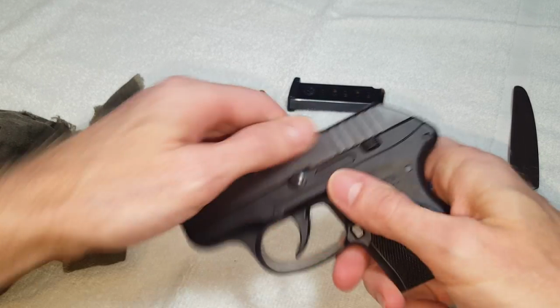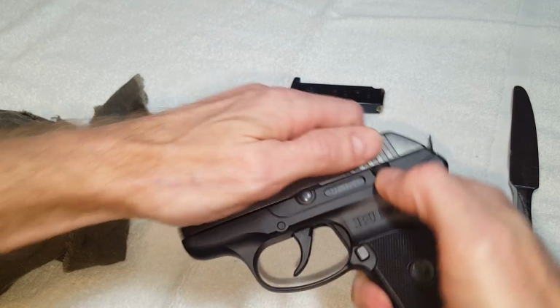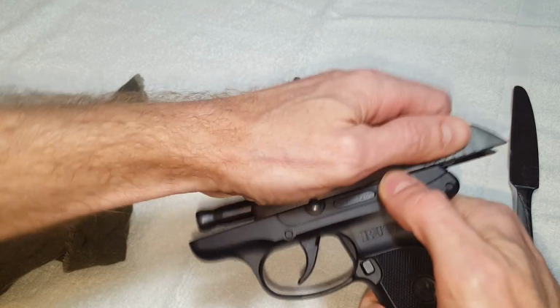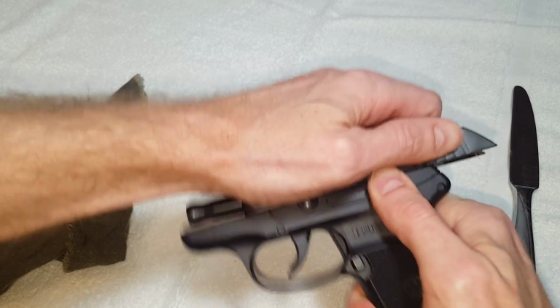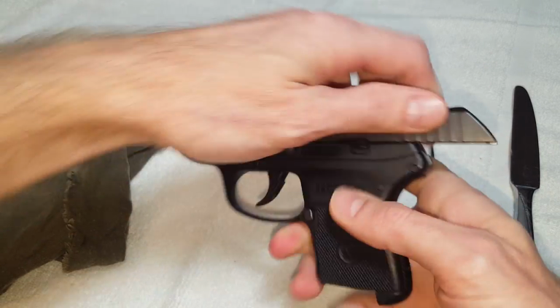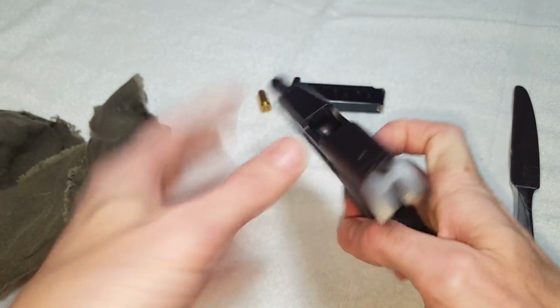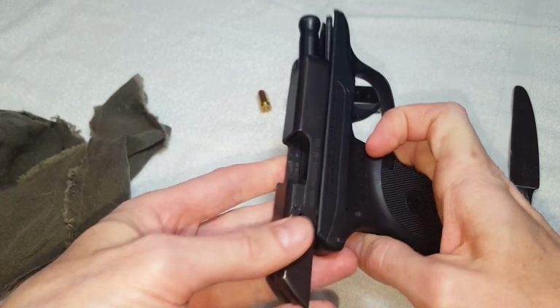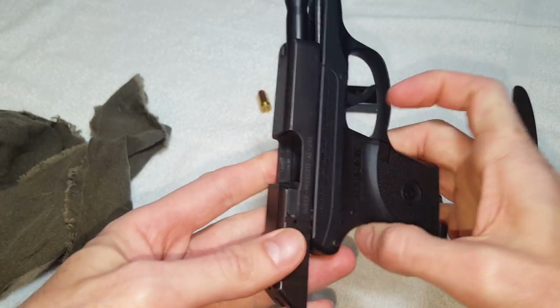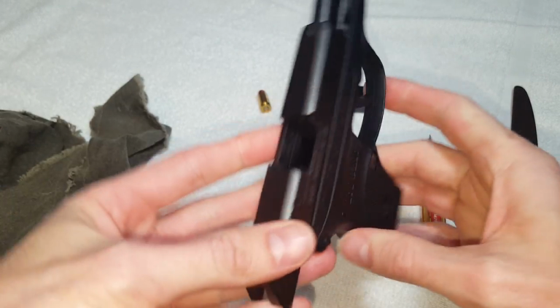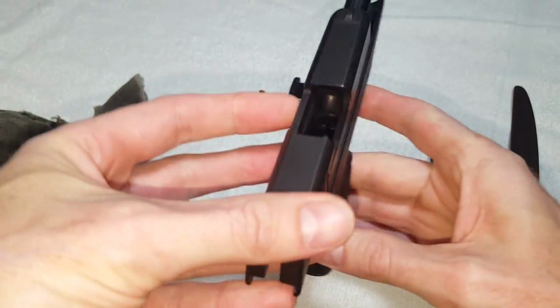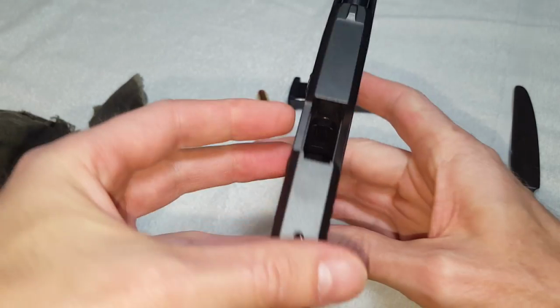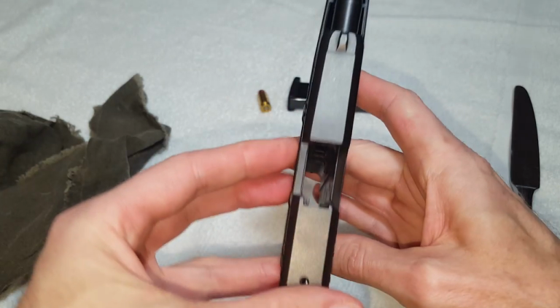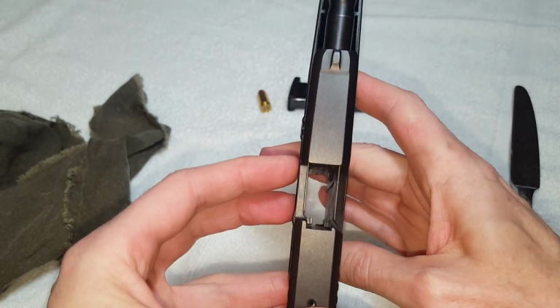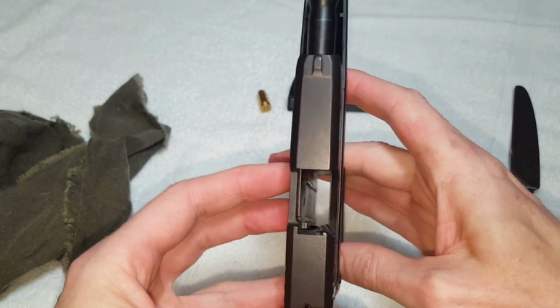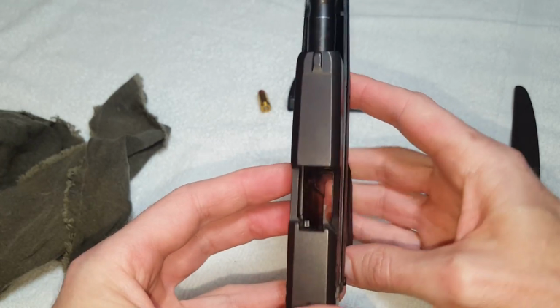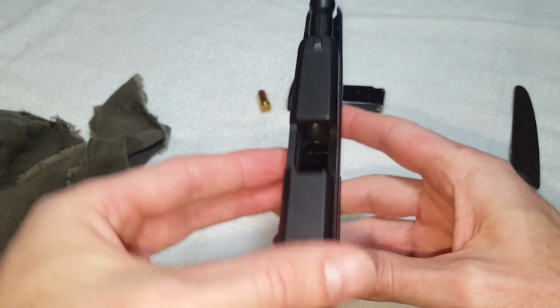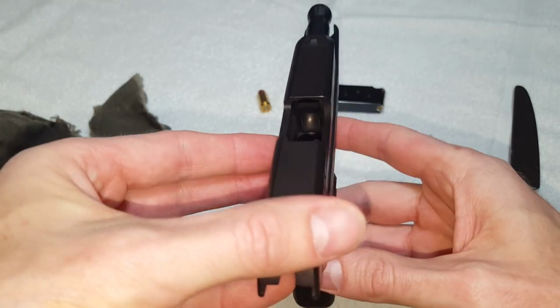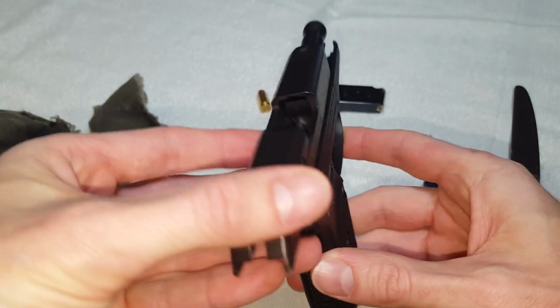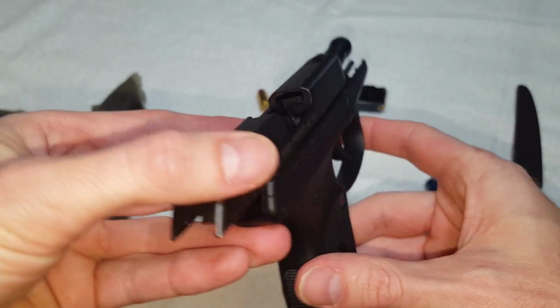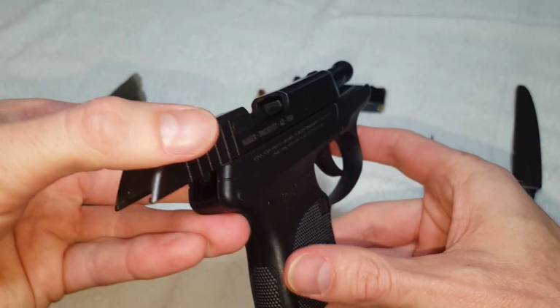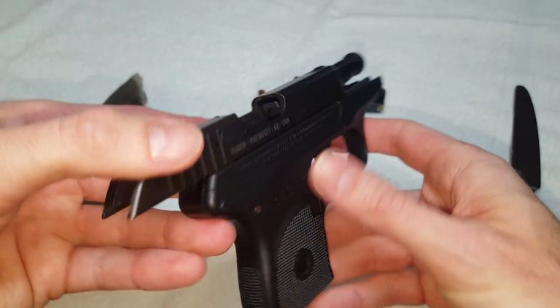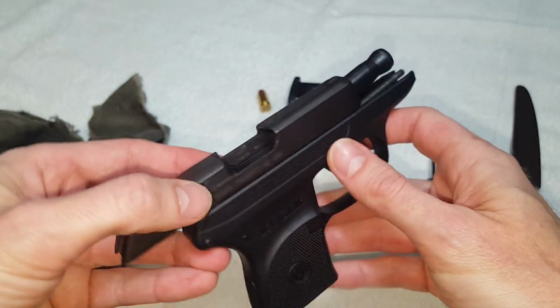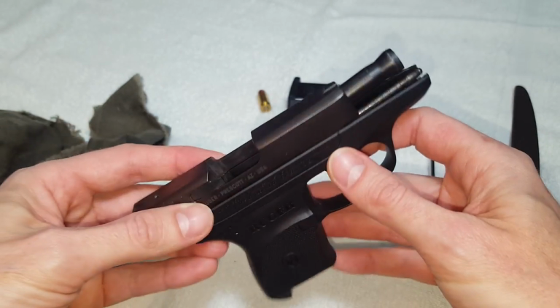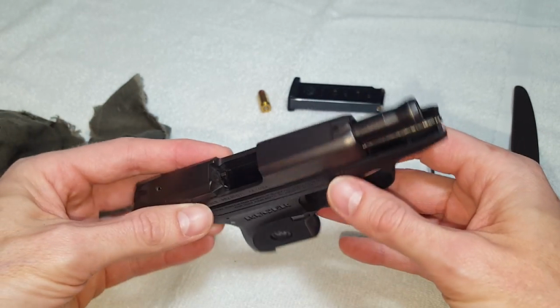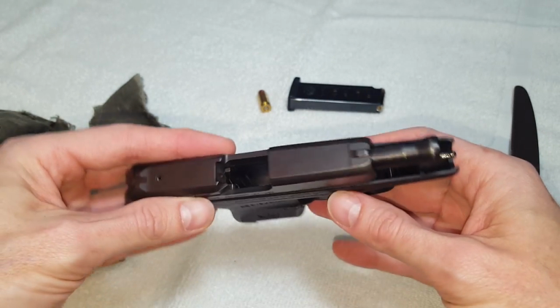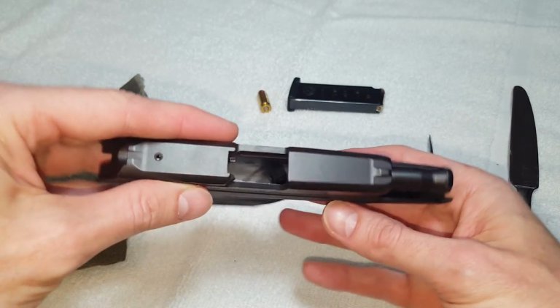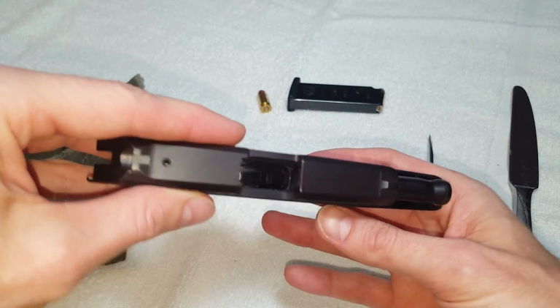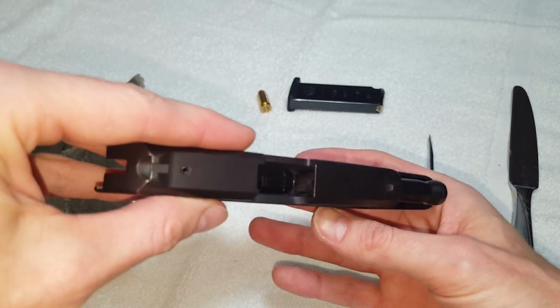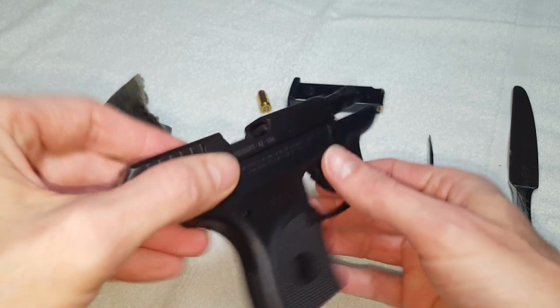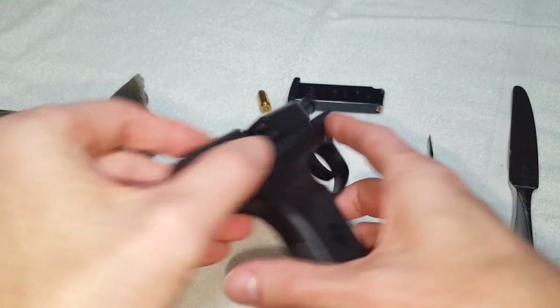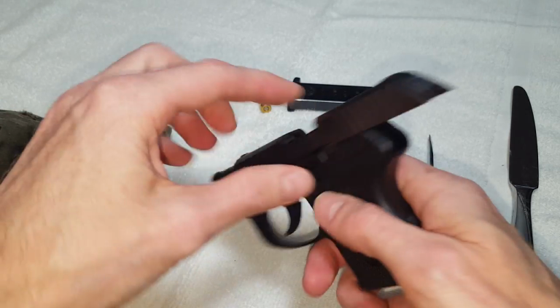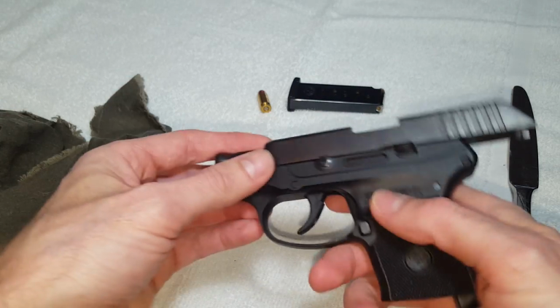Once you do your safety check, see that everything is empty — nothing in here. The feed ramp is obviously clean. We're good to go.